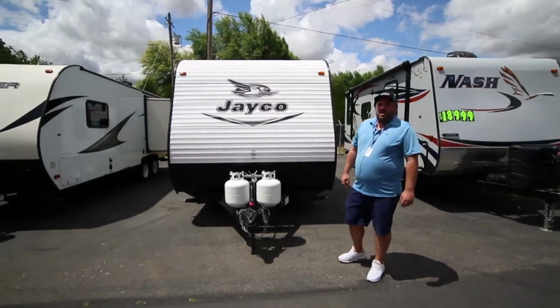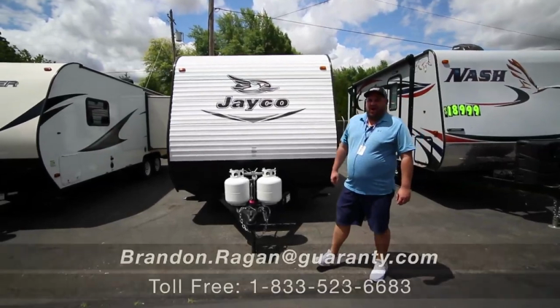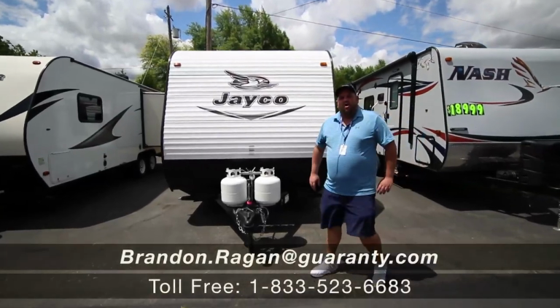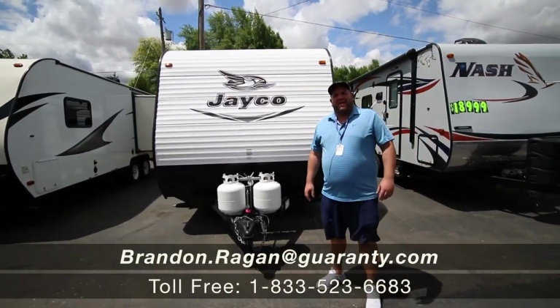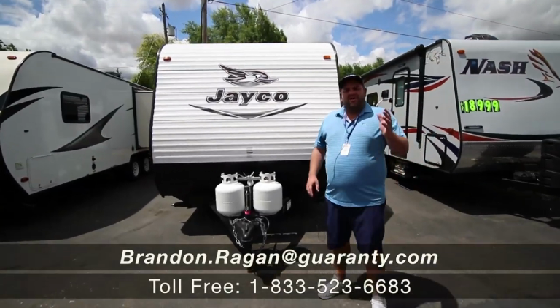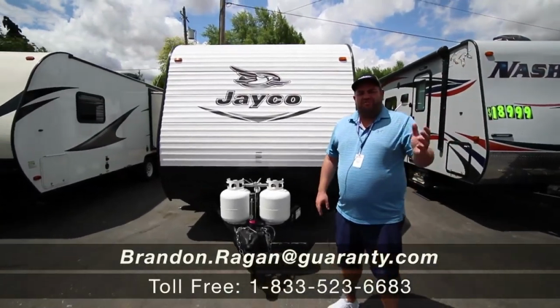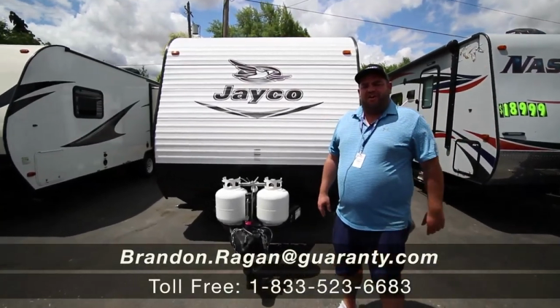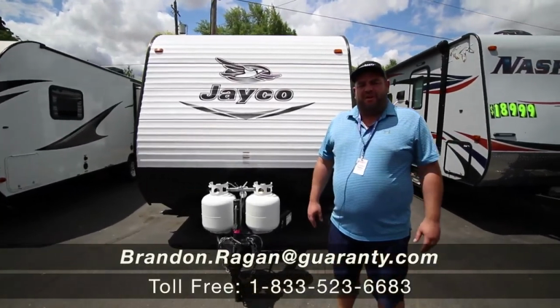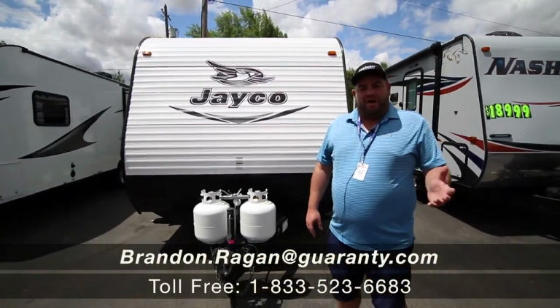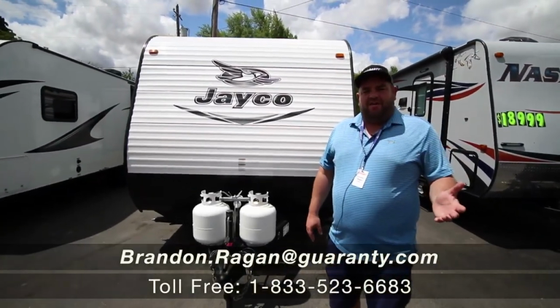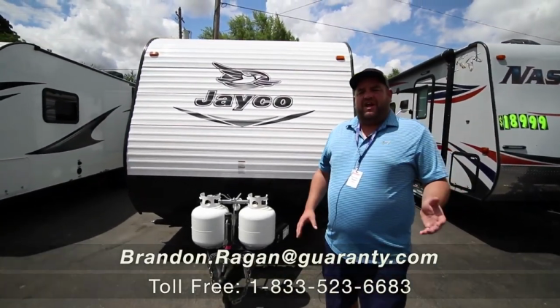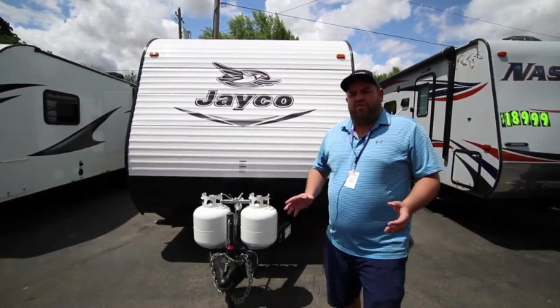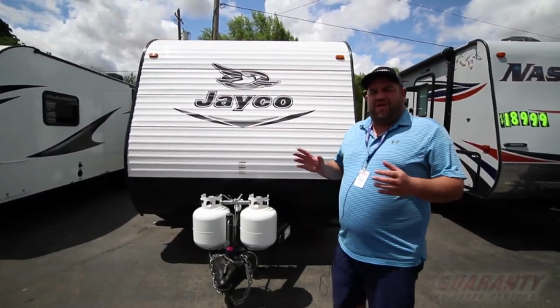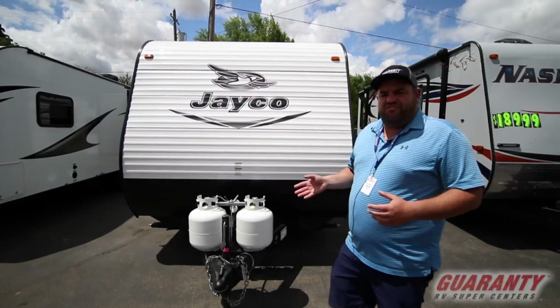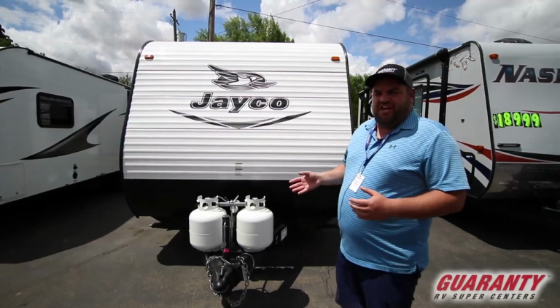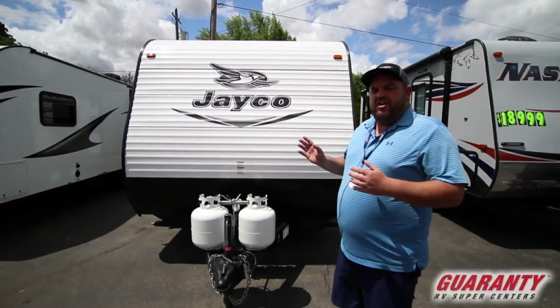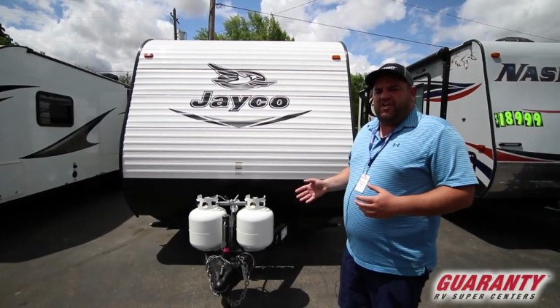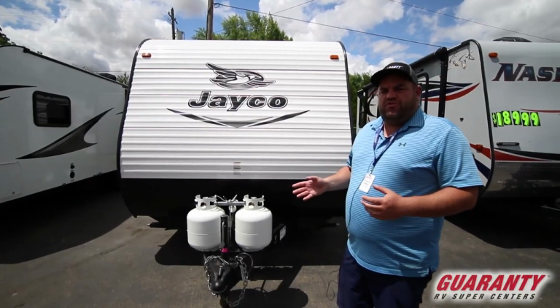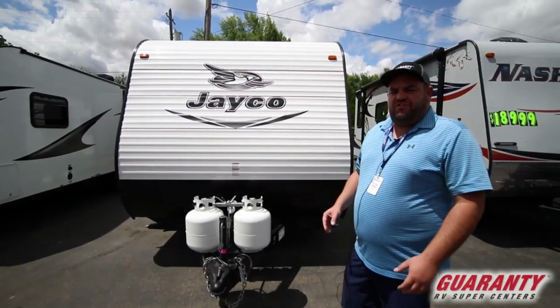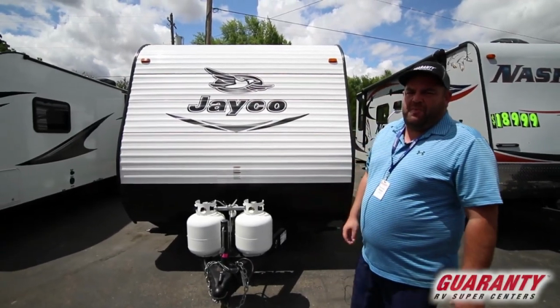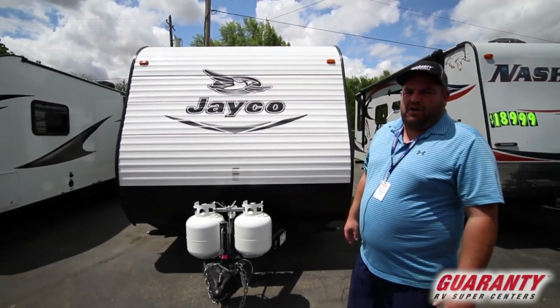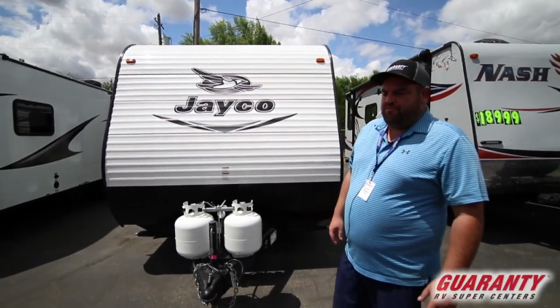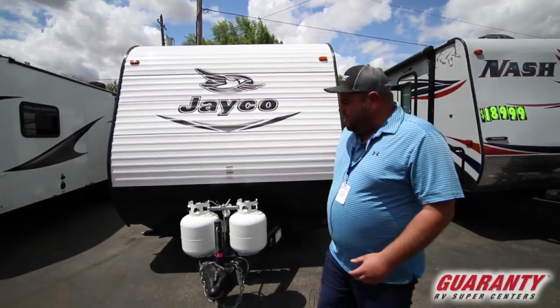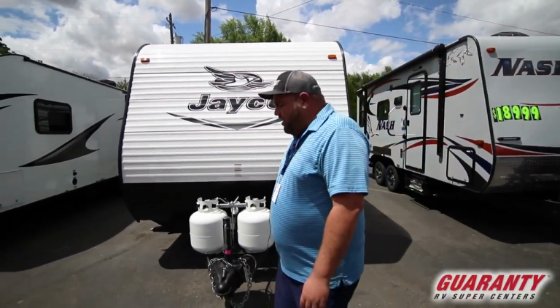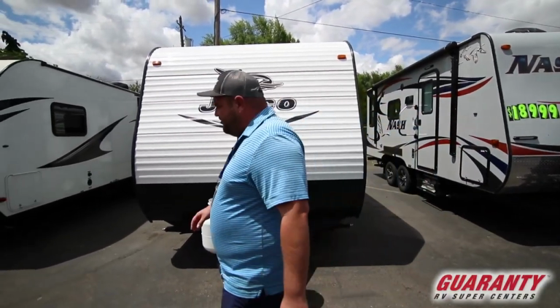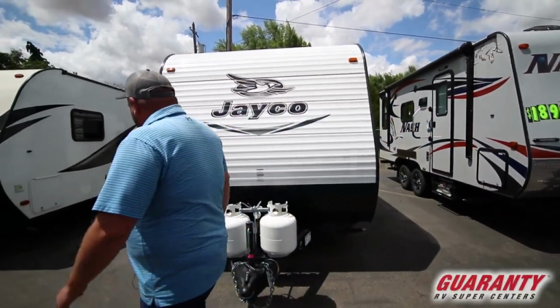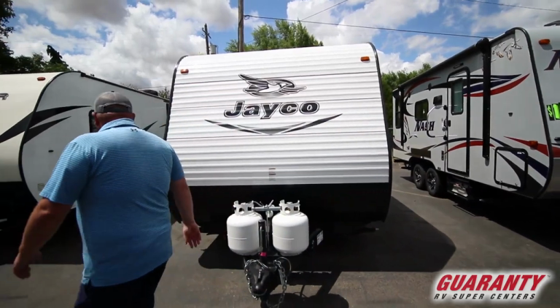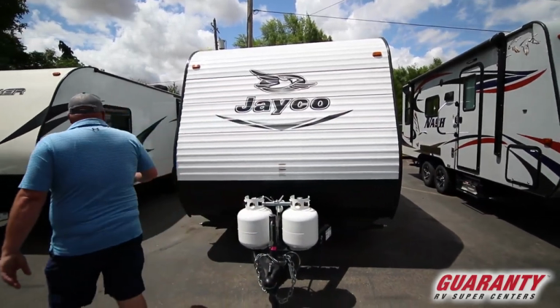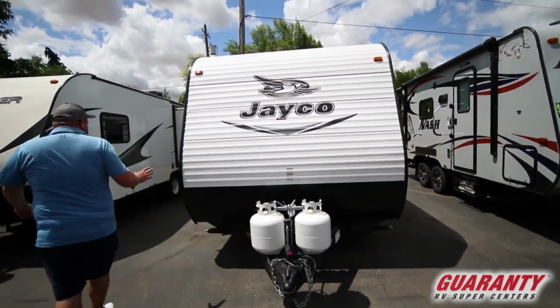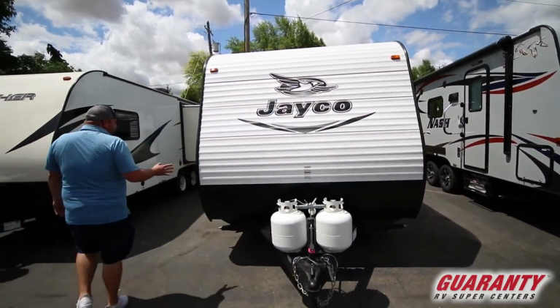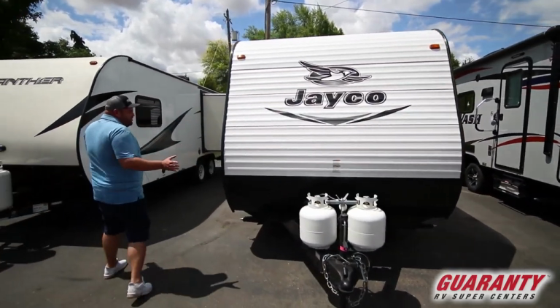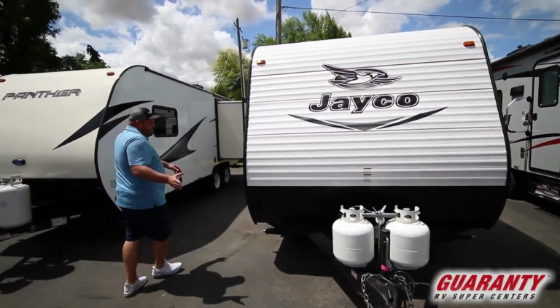Welcome to Guaranty RV Supercenters. My name is Brandon Reagan, and today I want to show you this 2016 Jayco 264 bunkhouse. Jayco has been one of the best-selling trailers for the last 50 years.